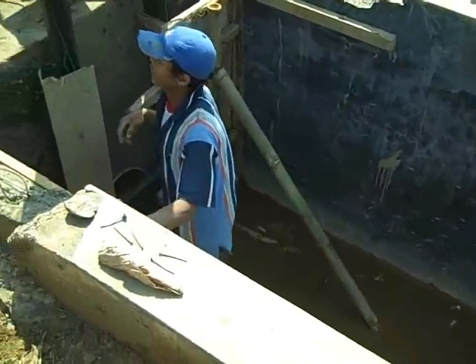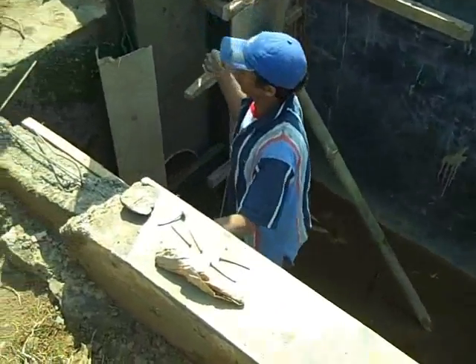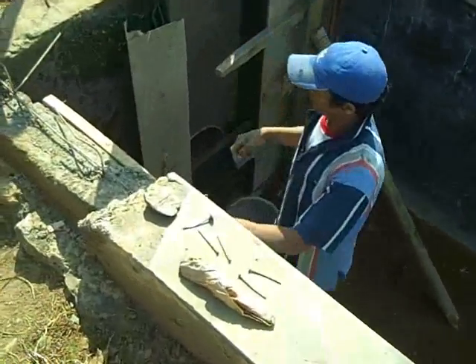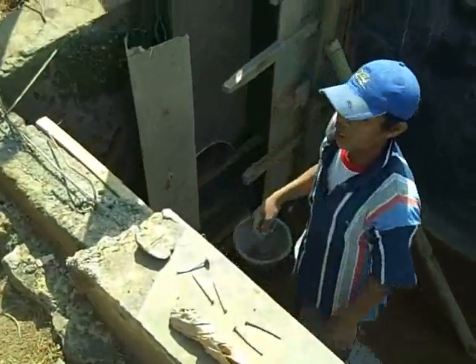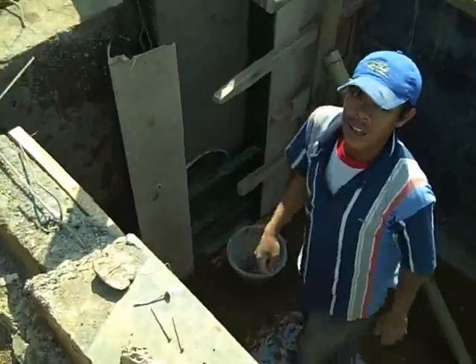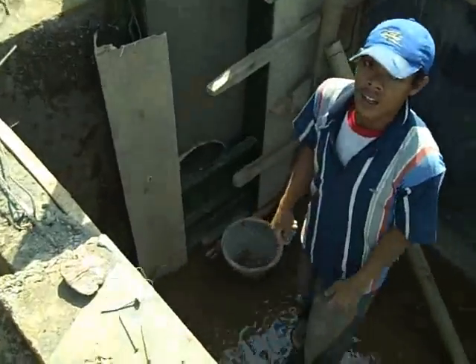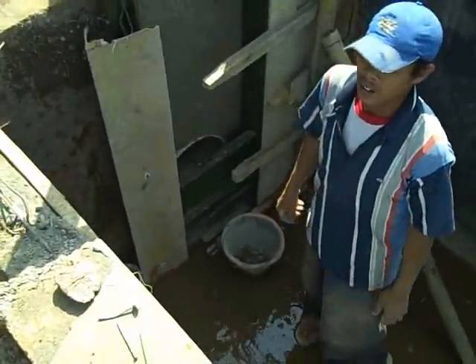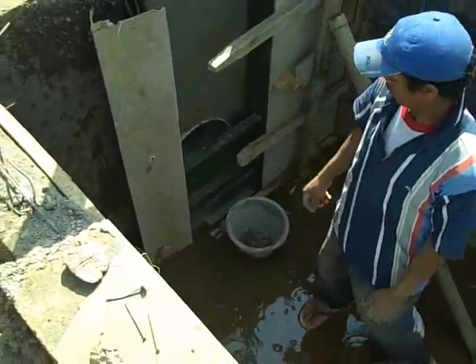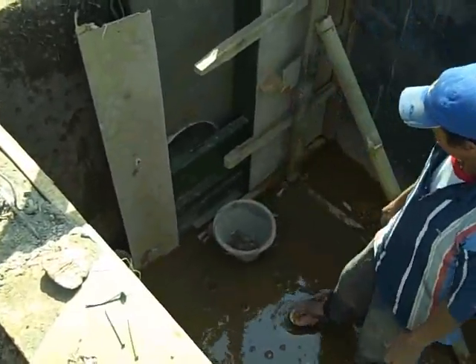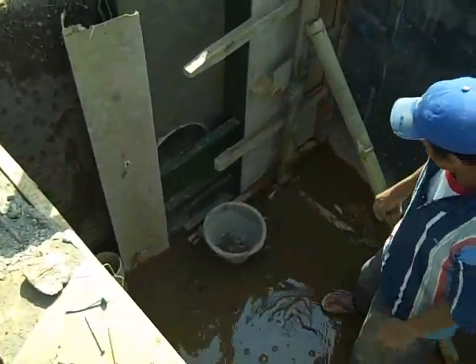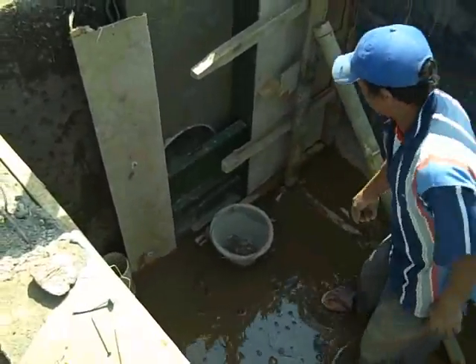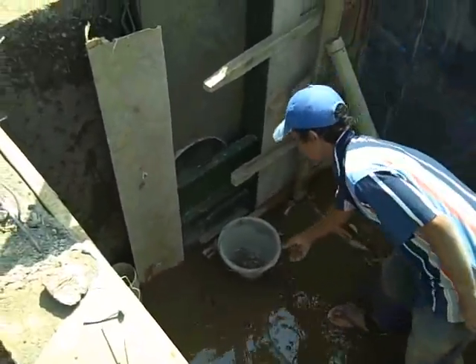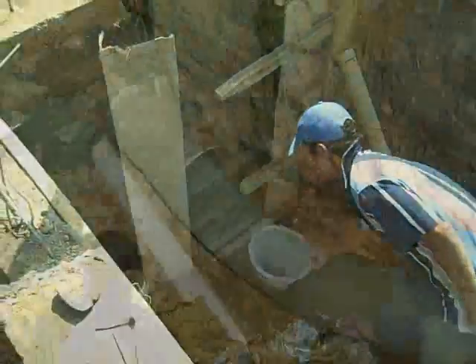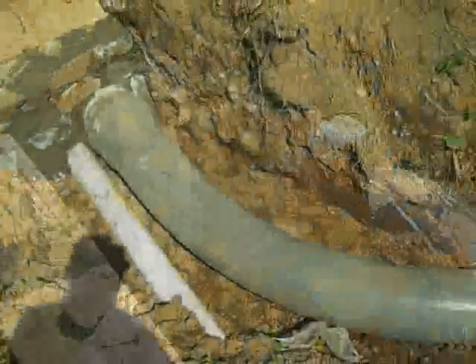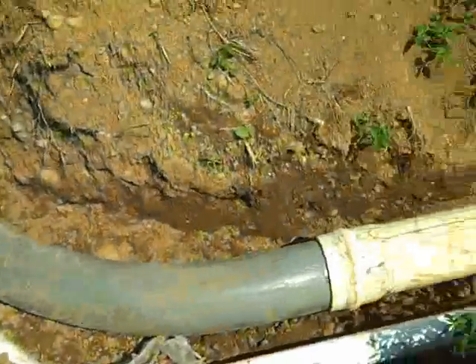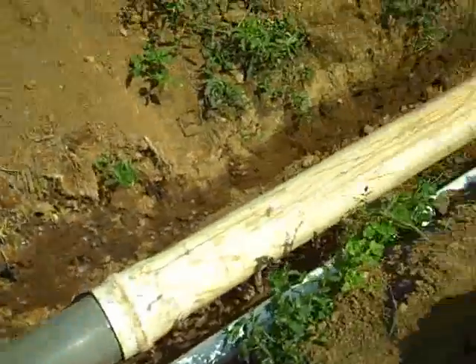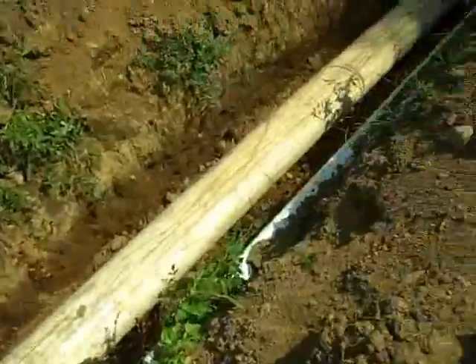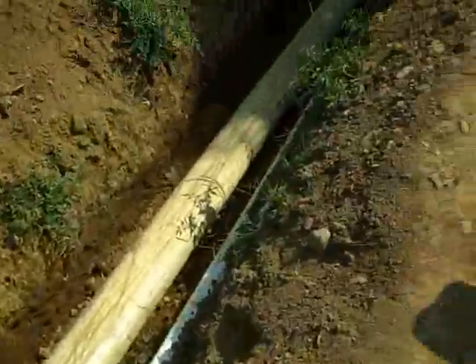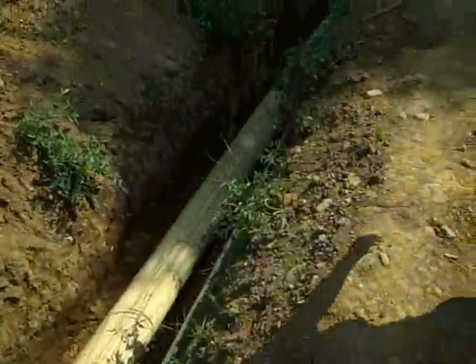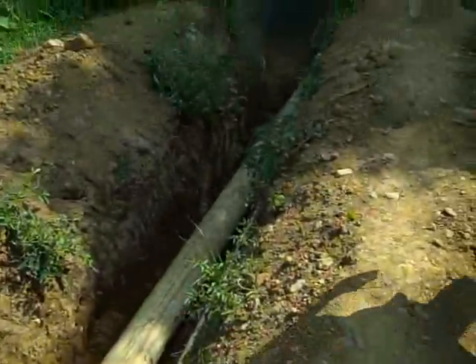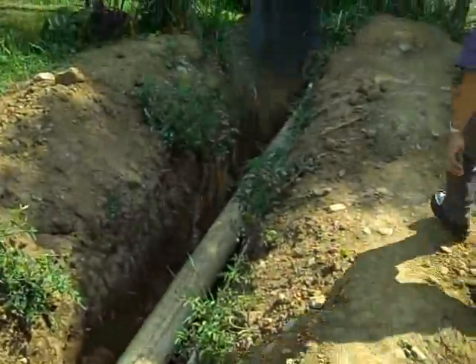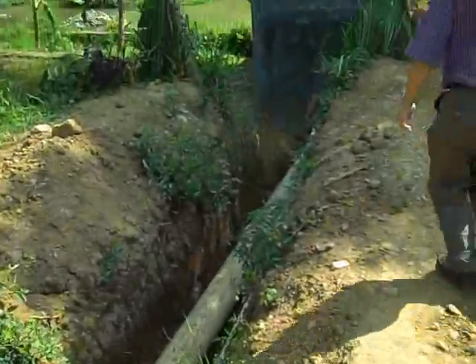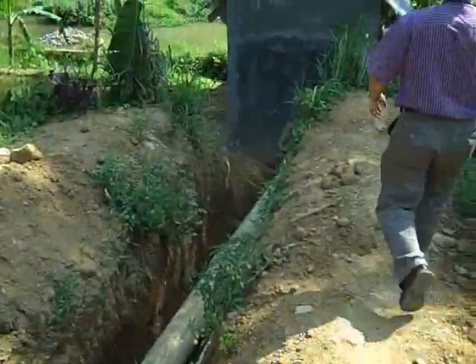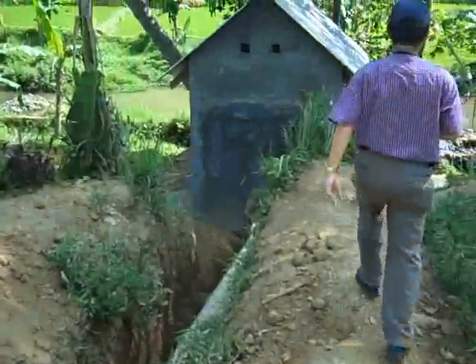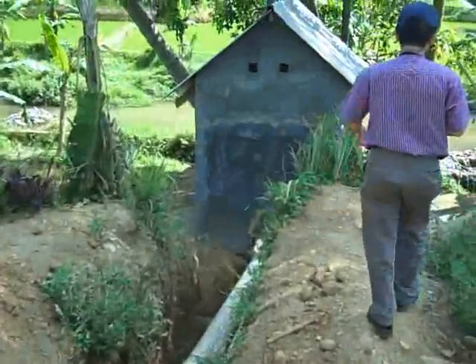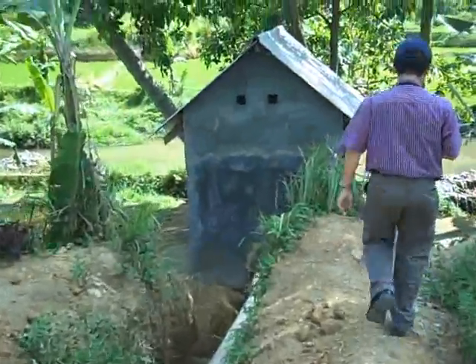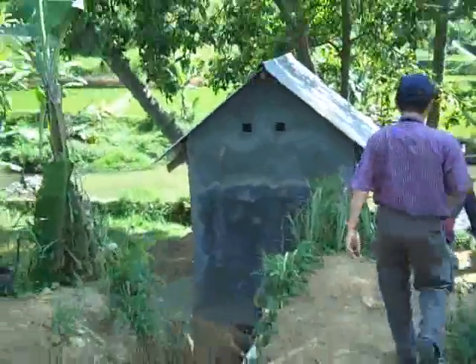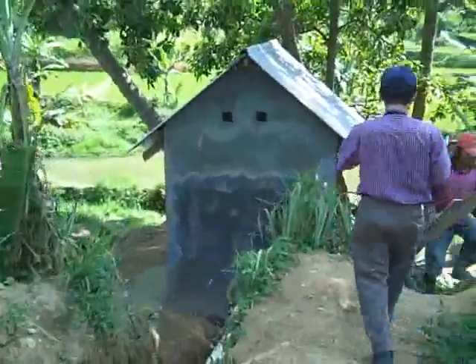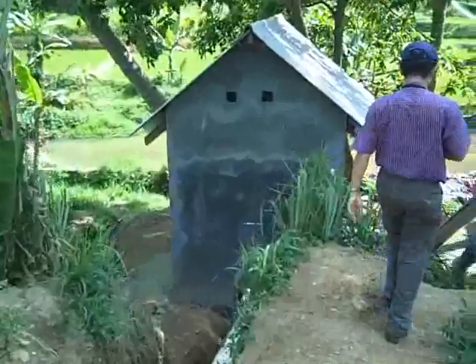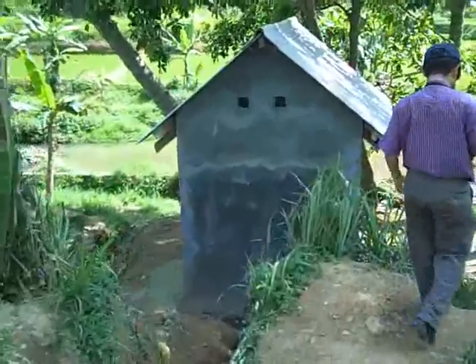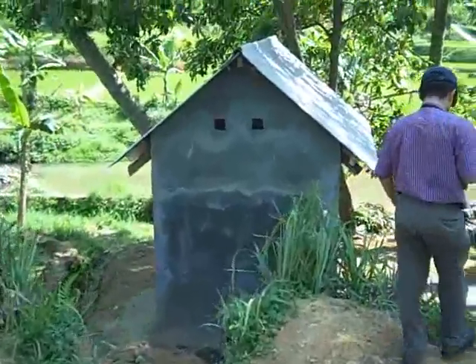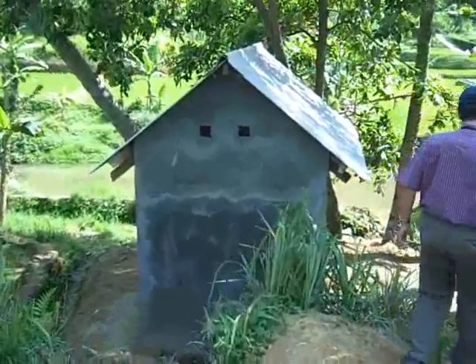And down here we can see the intake area. Then this pipe runs the water down — it builds up head, builds up momentum, and goes into this powerhouse.